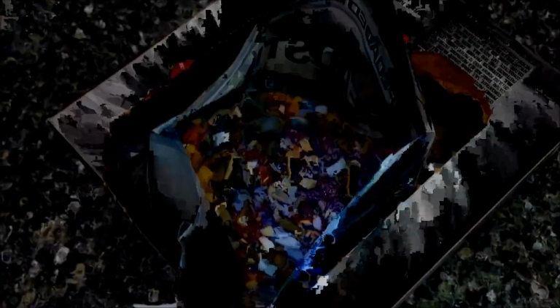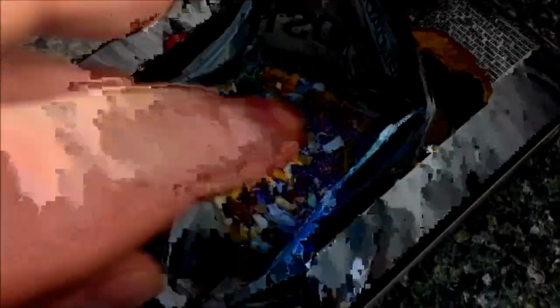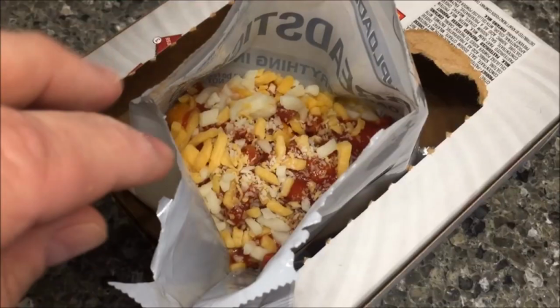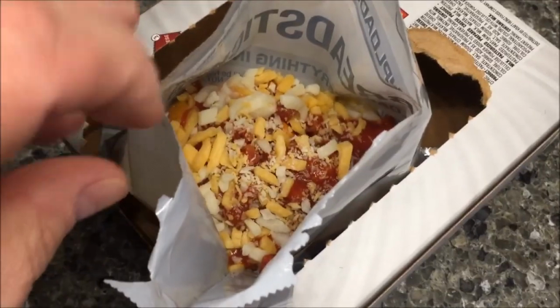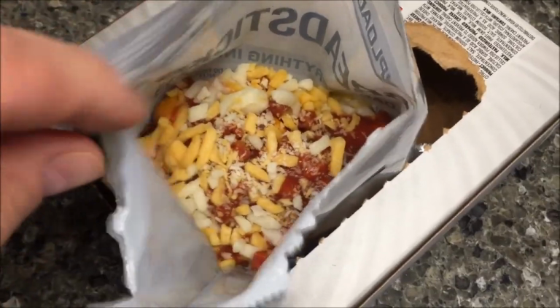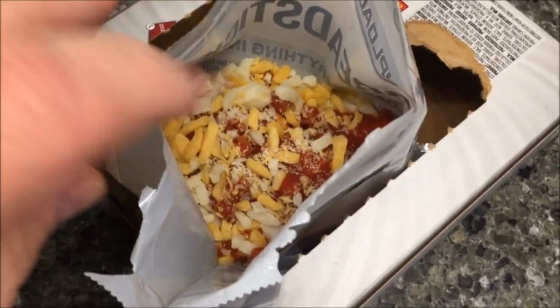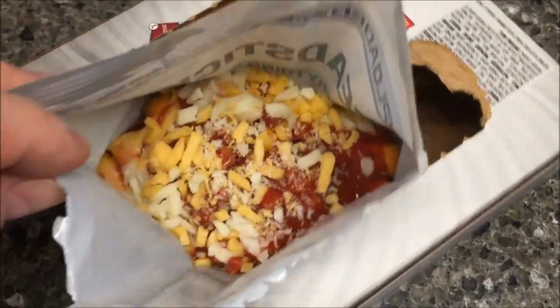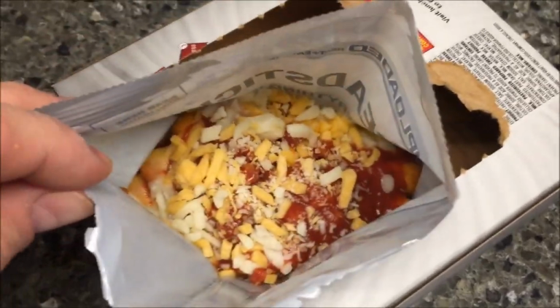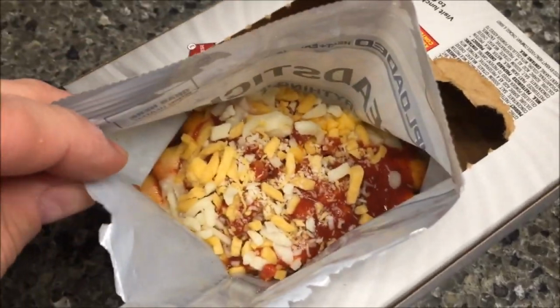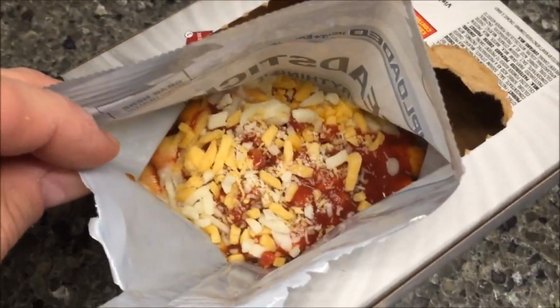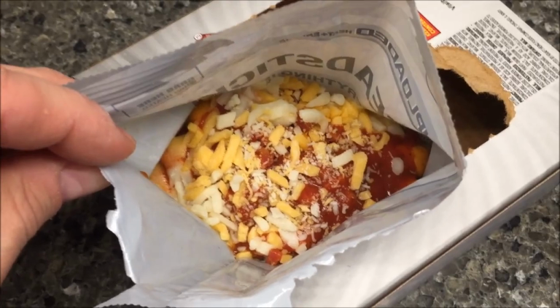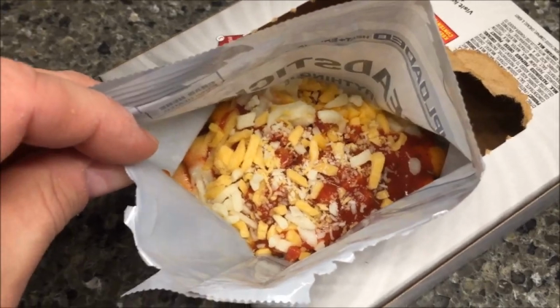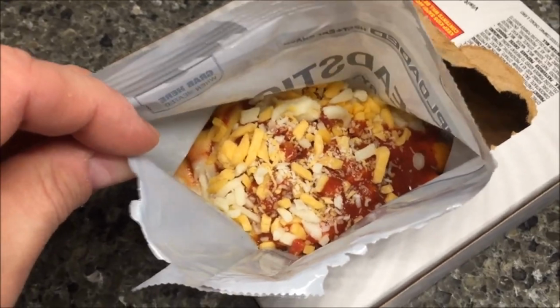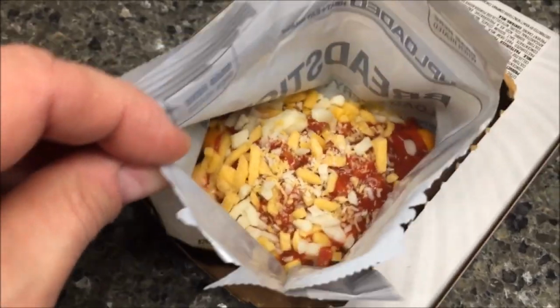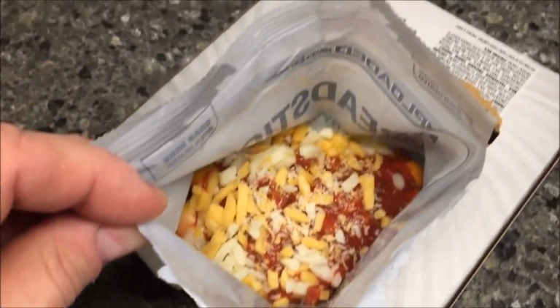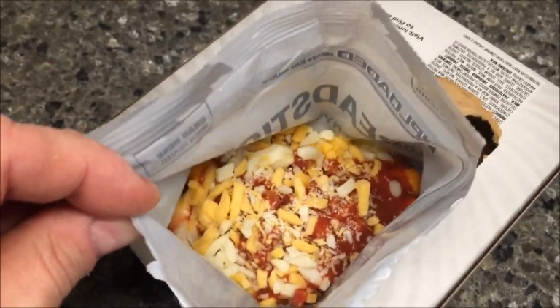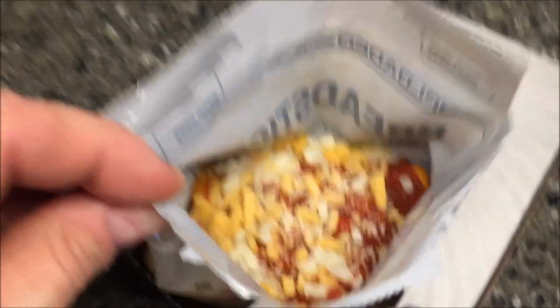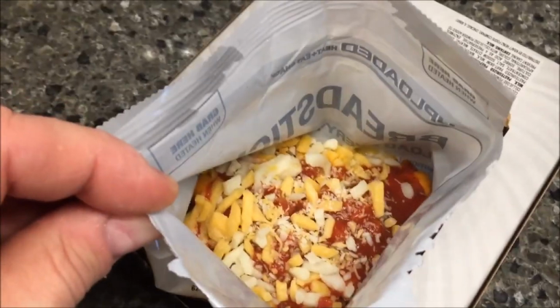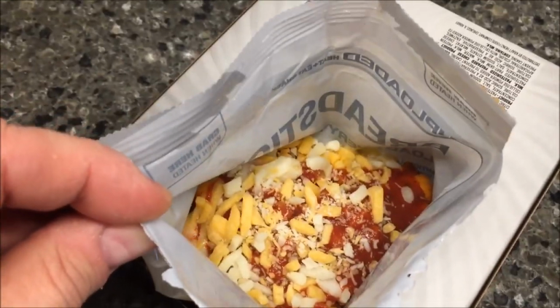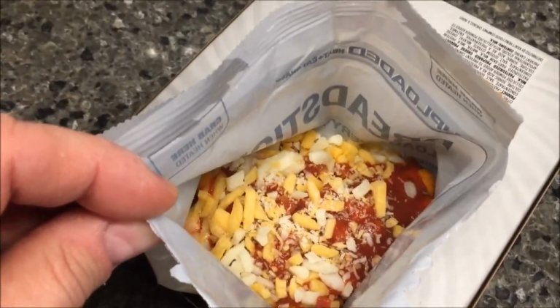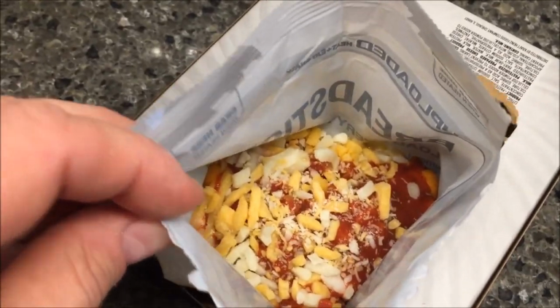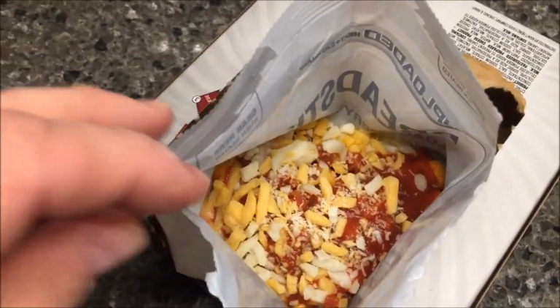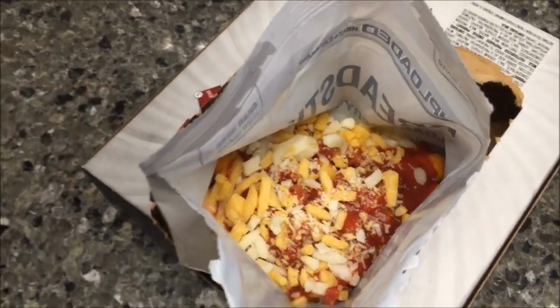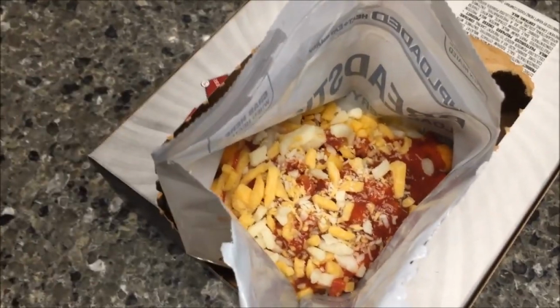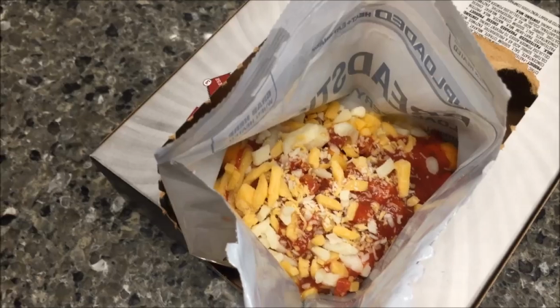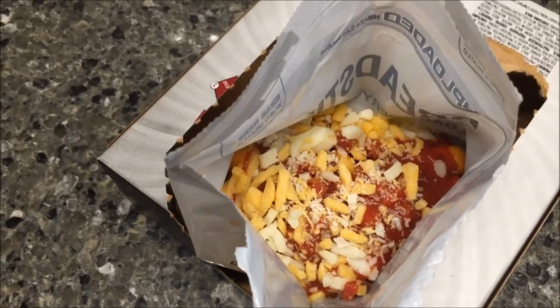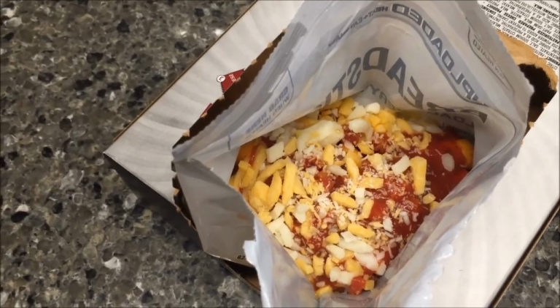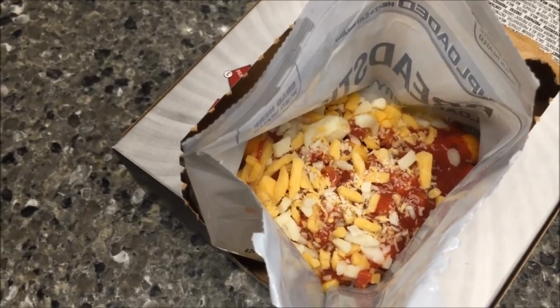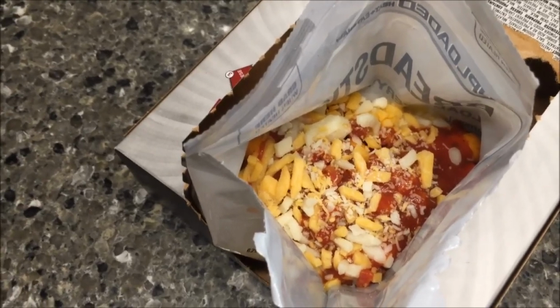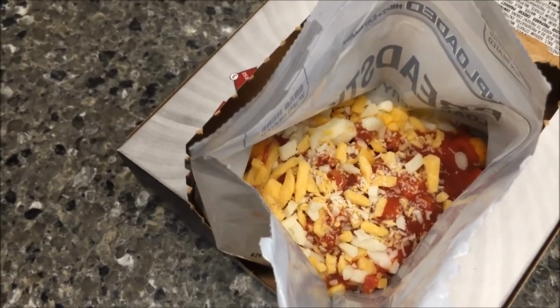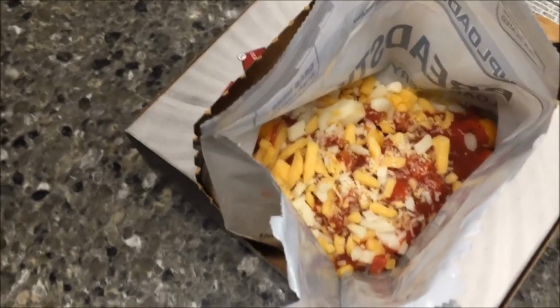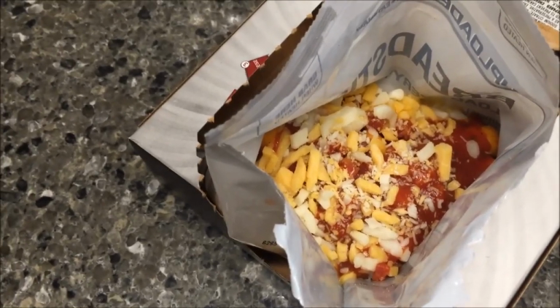Here's what it looks like out of the microwave — looks pretty much the same as it did before. The cheese might be a little bit softer, but I can tell it's warmed up. Now I'm going to stir this up really good and then try a bite.